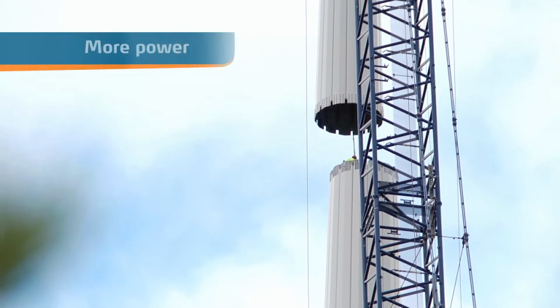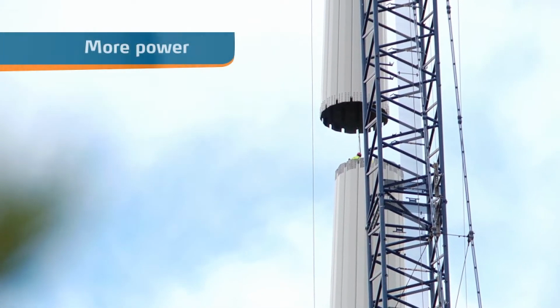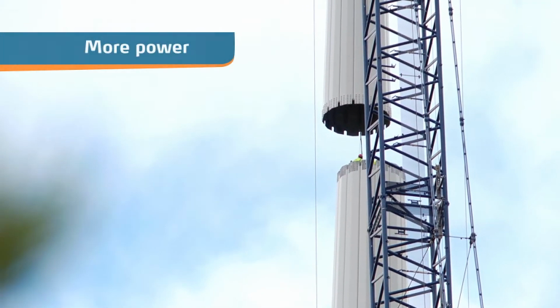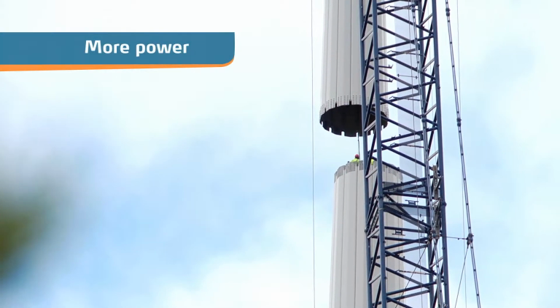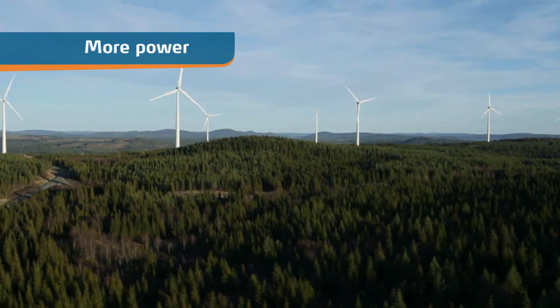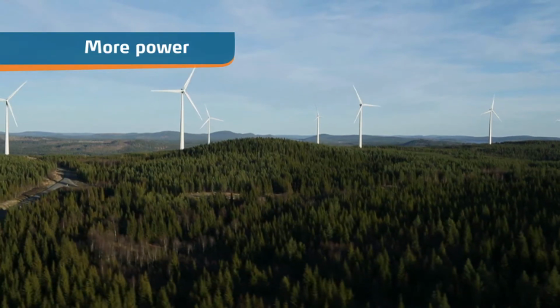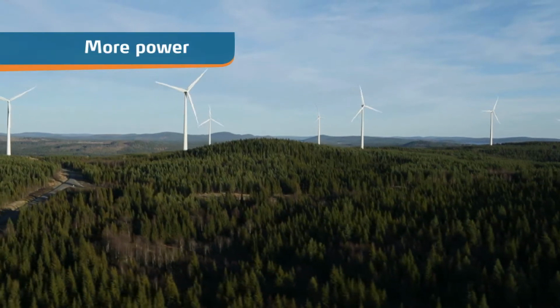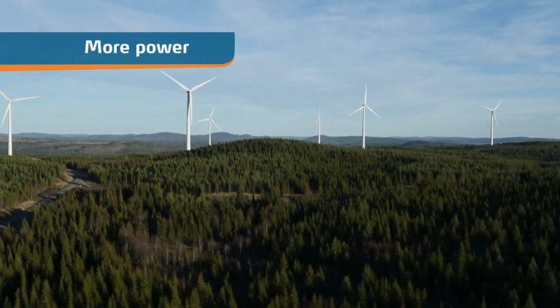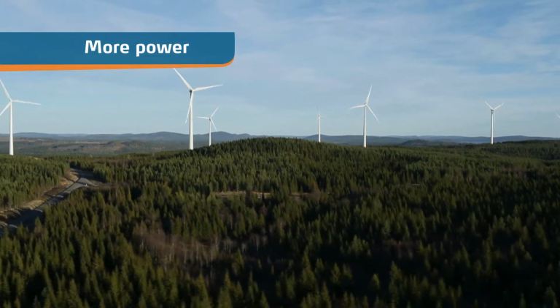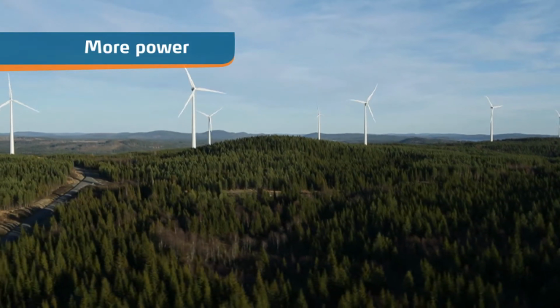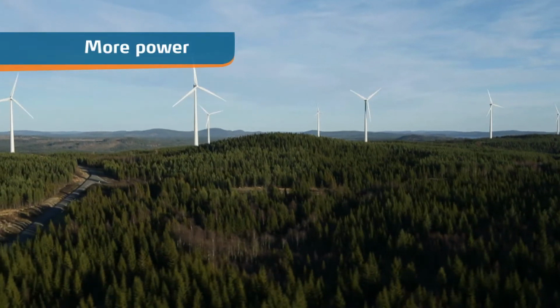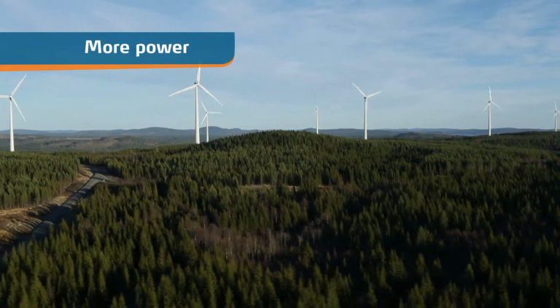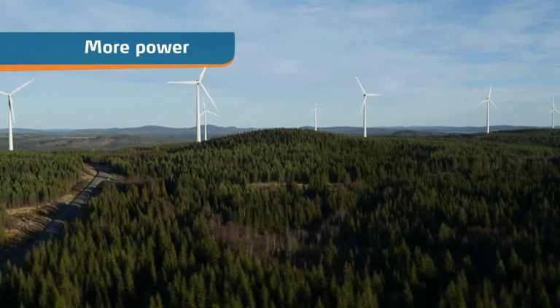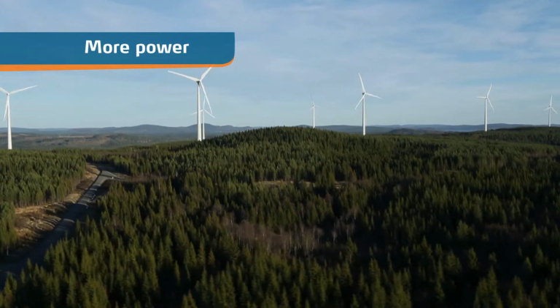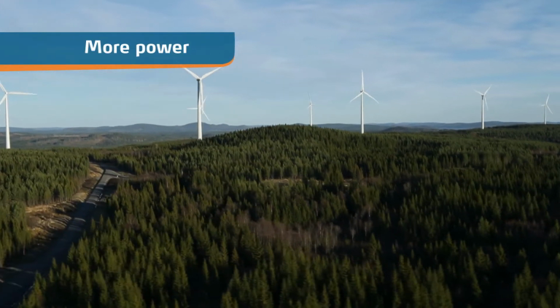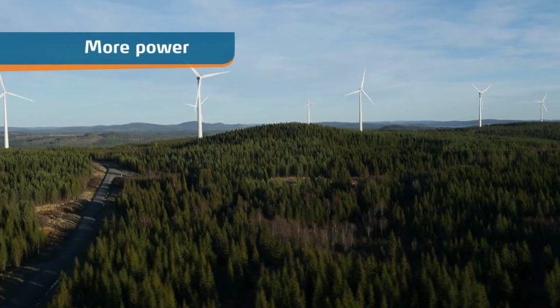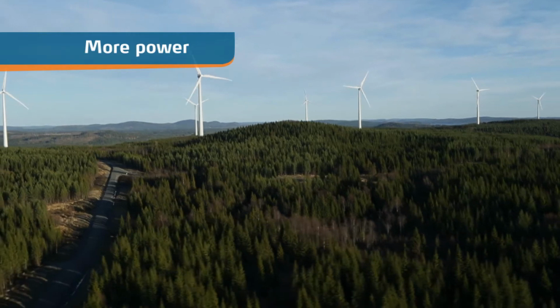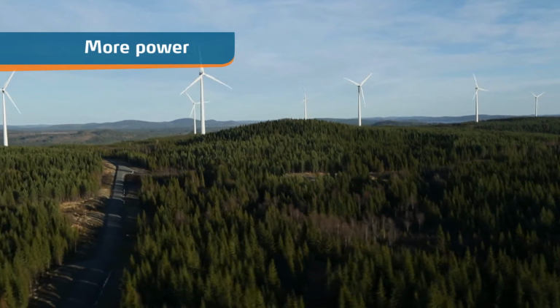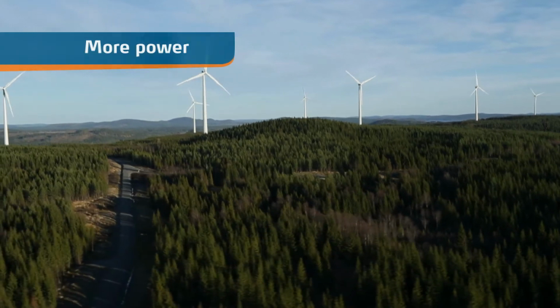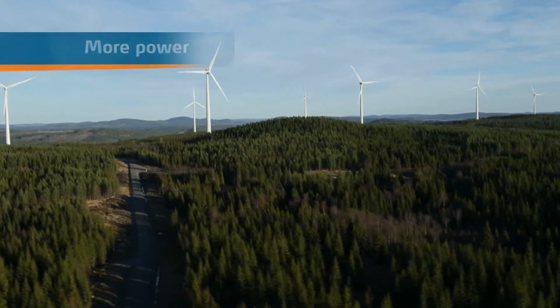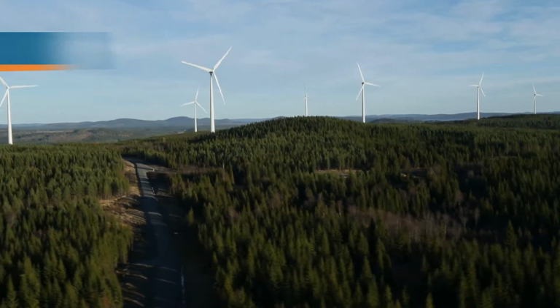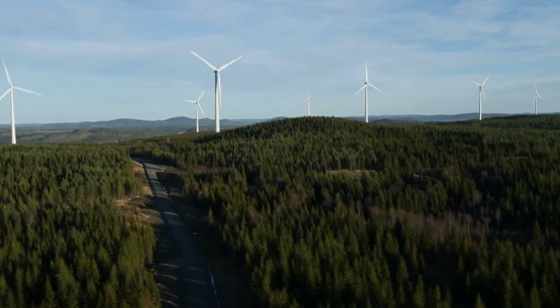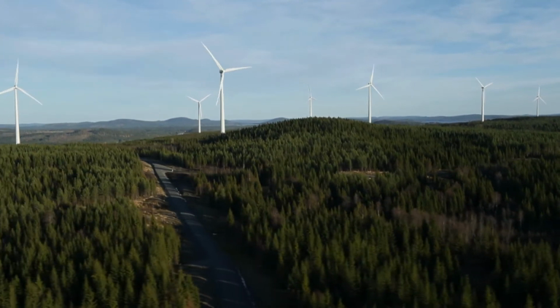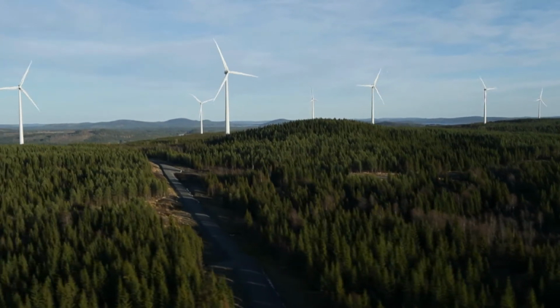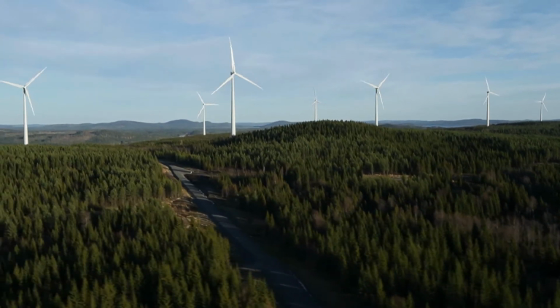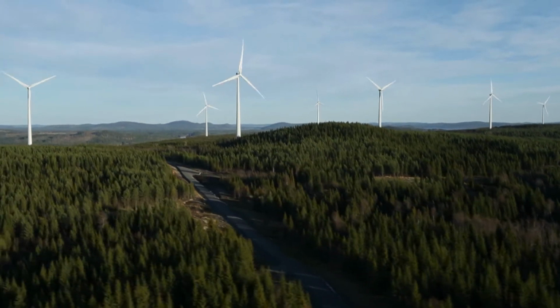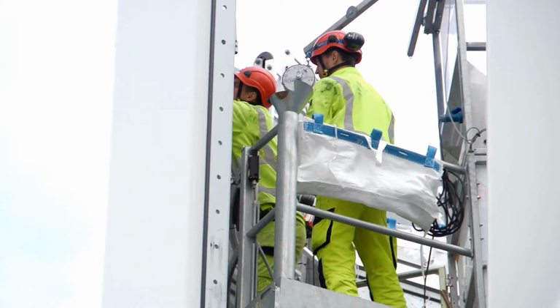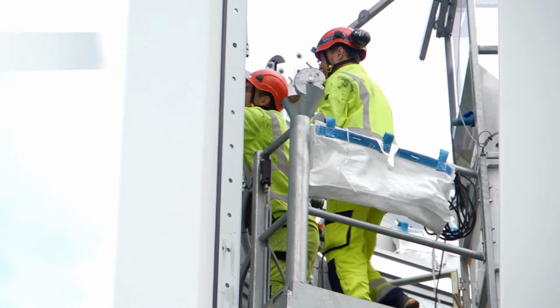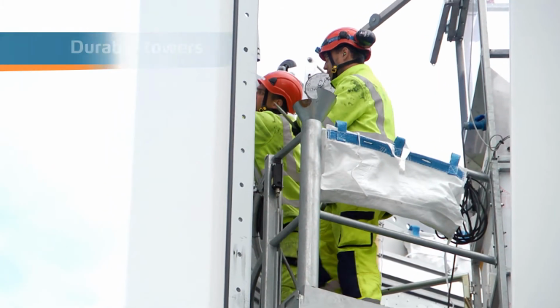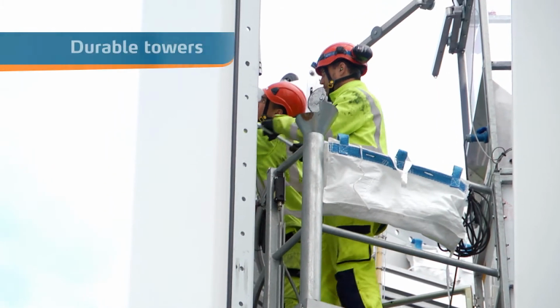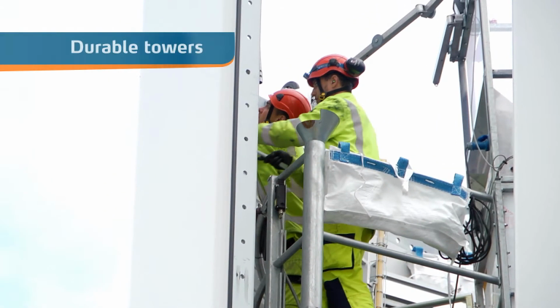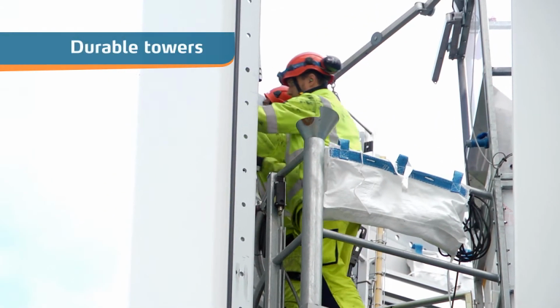The high towers help produce more power, resulting in better earnings for the power companies. There is no welding in the tower structure.